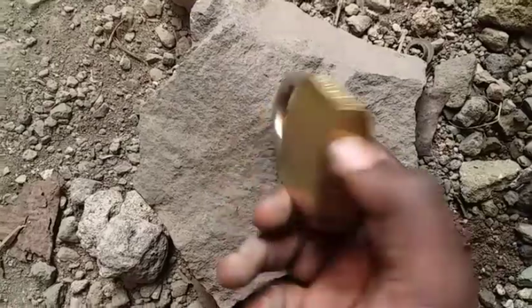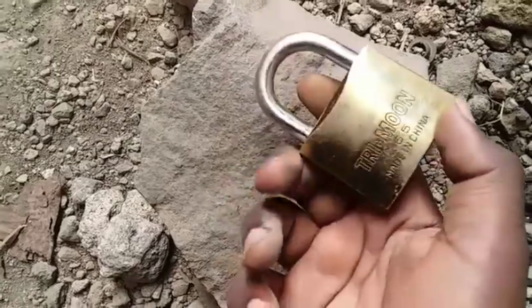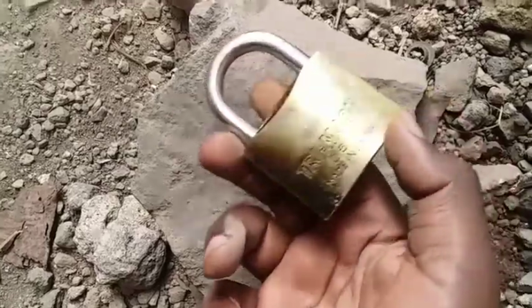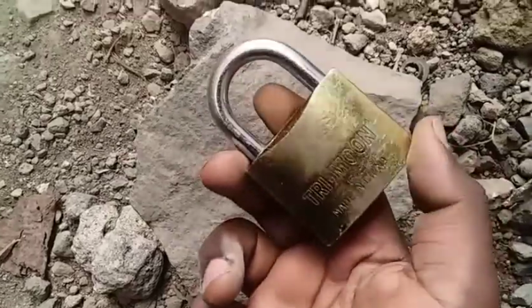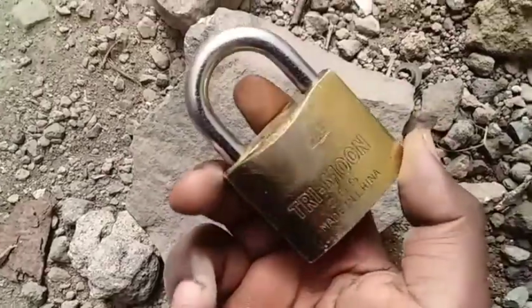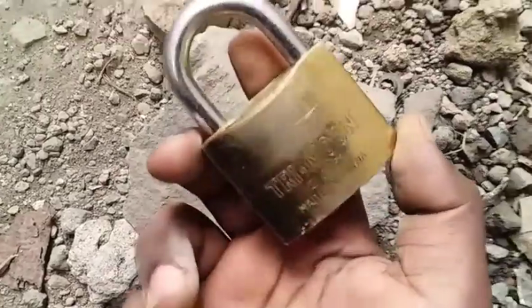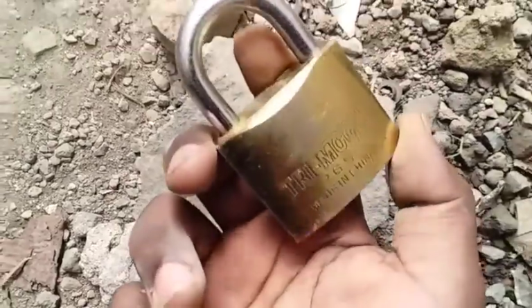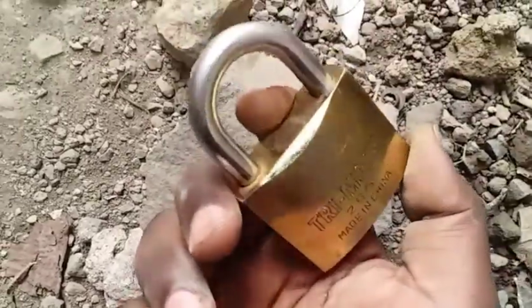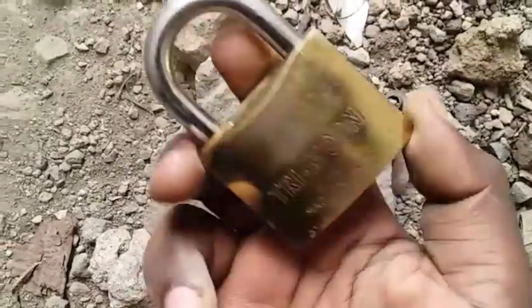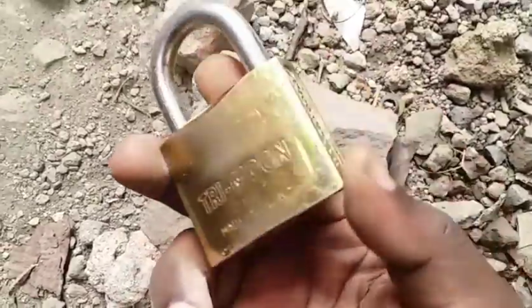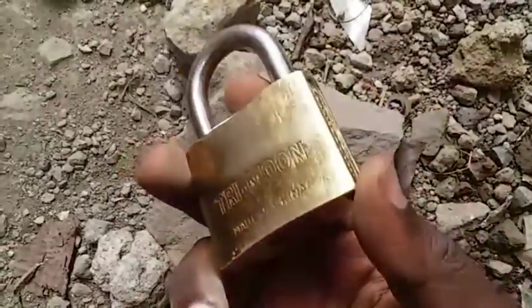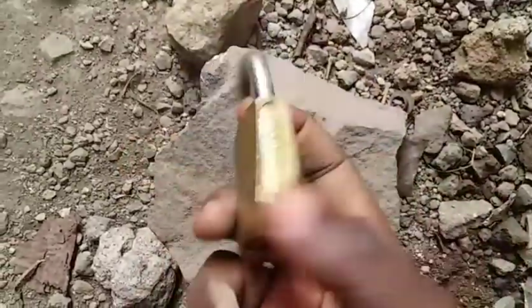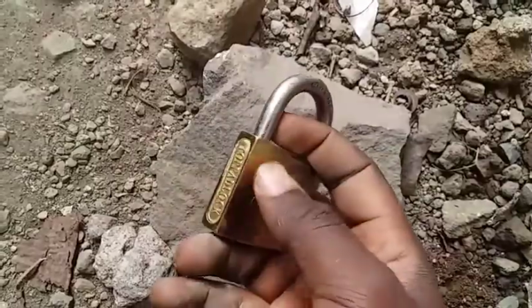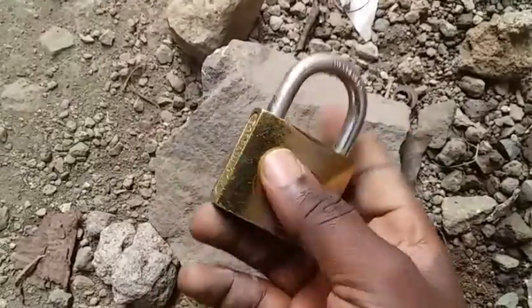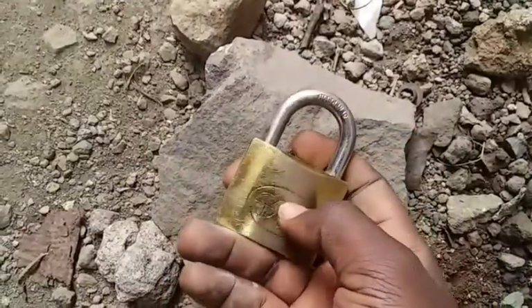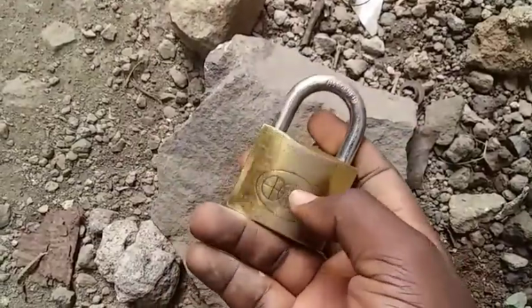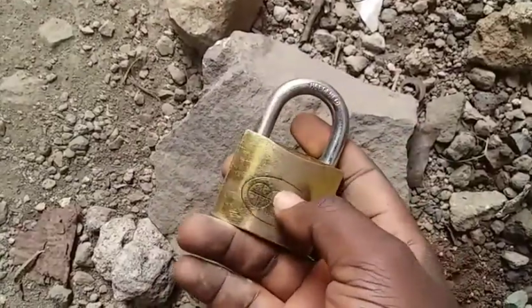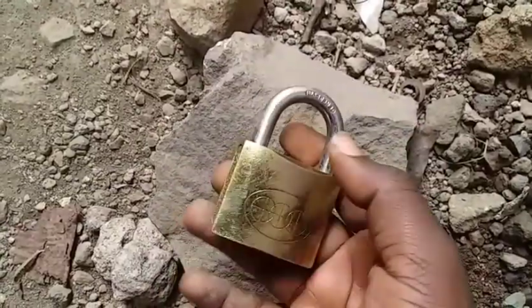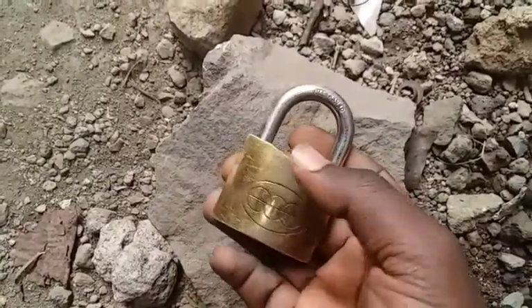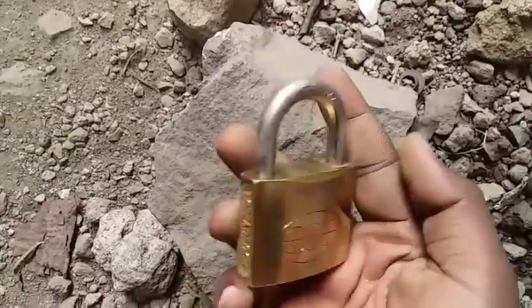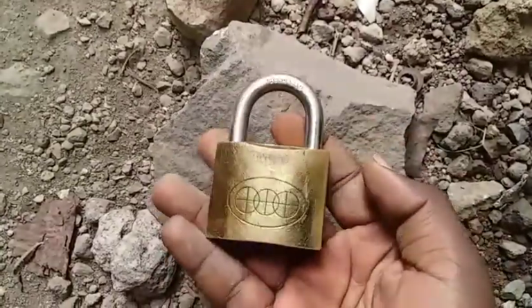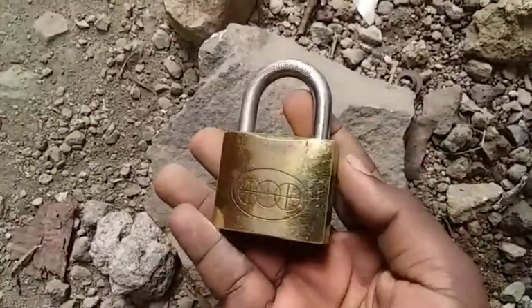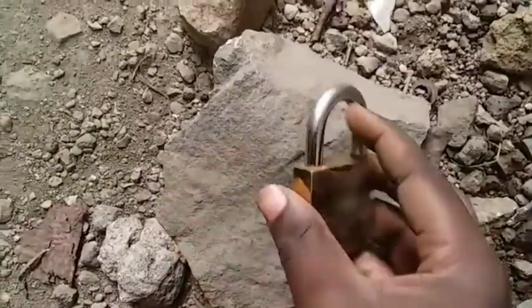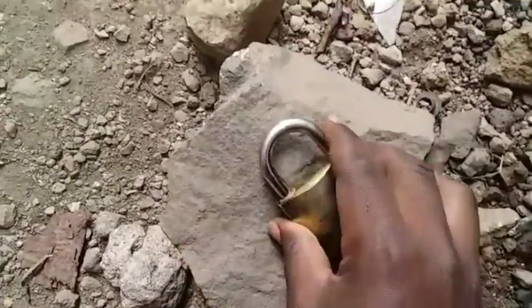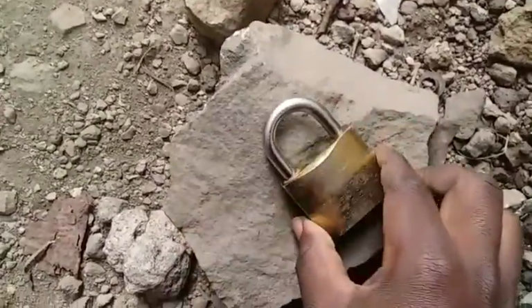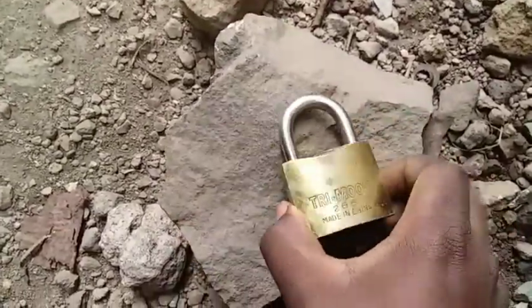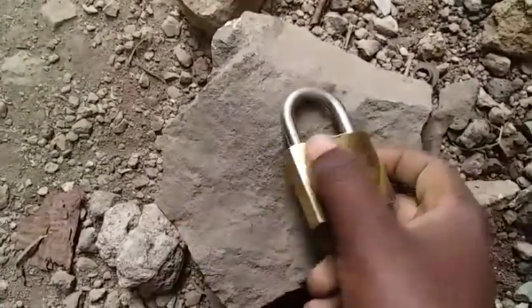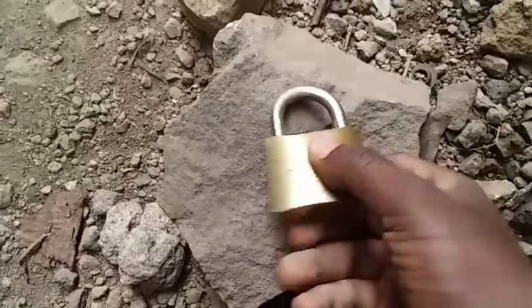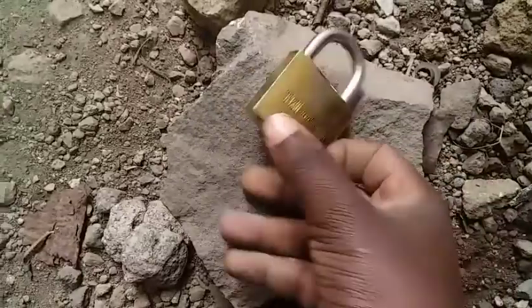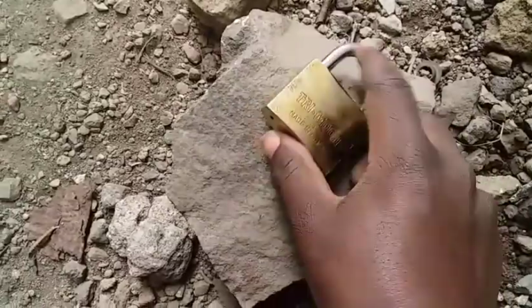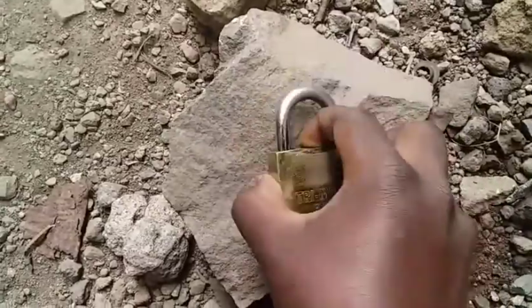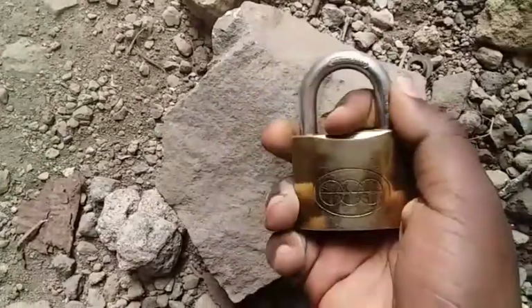Today I'm going to show you how to break a padlock like this when you don't have a key. In order to open a lock, break a lock like this.